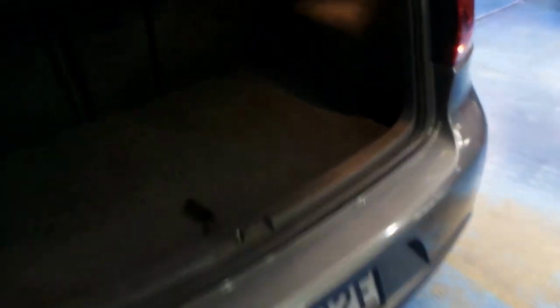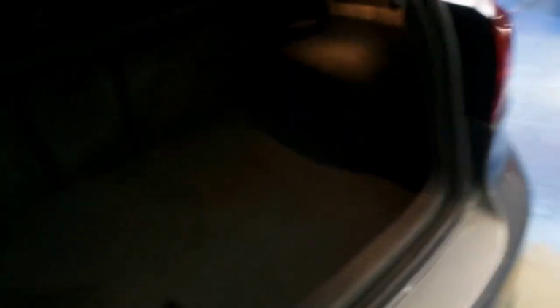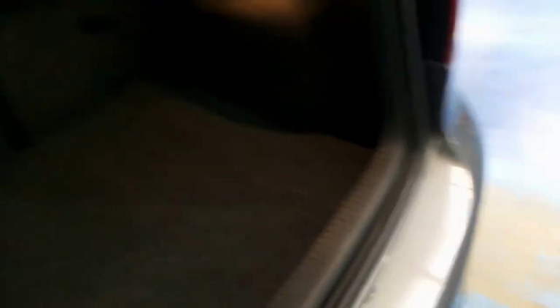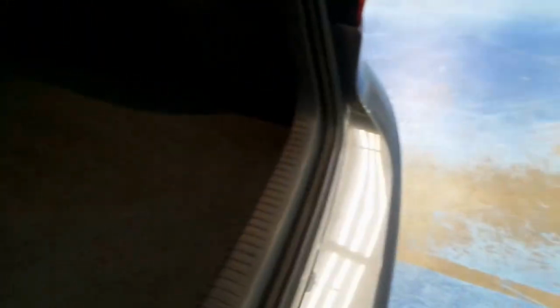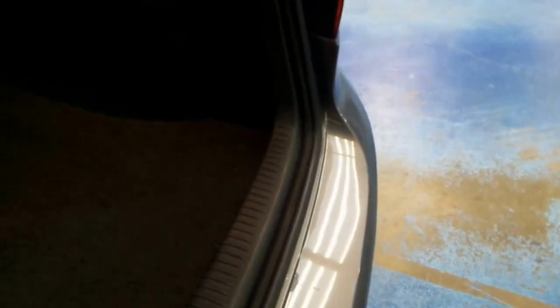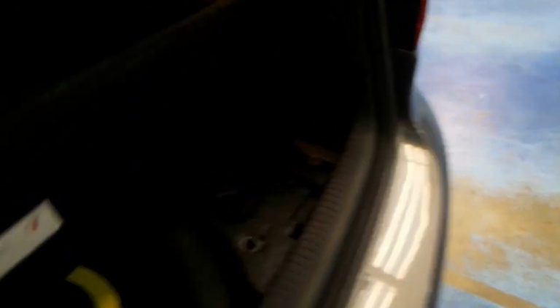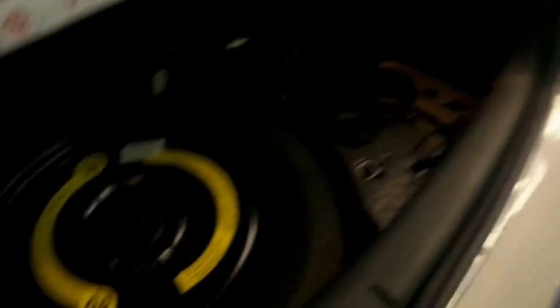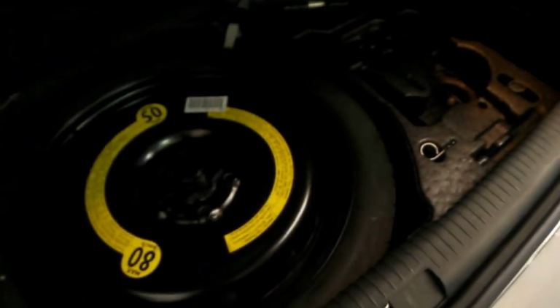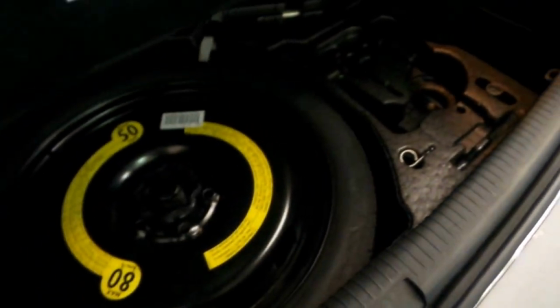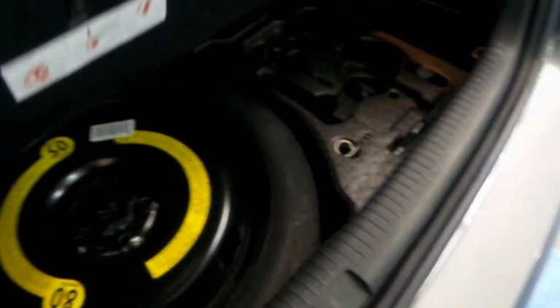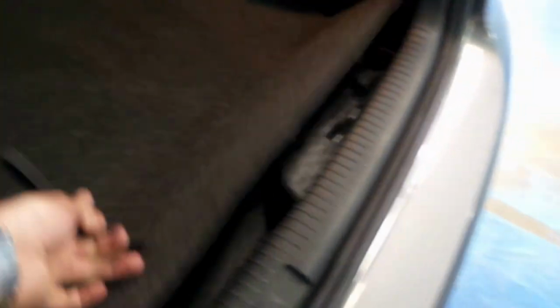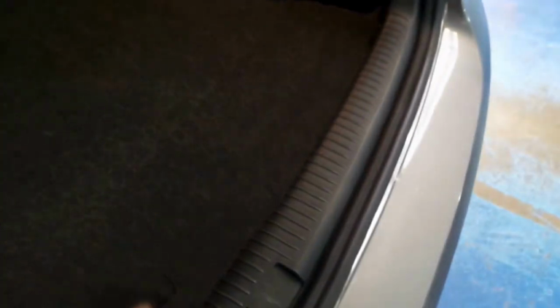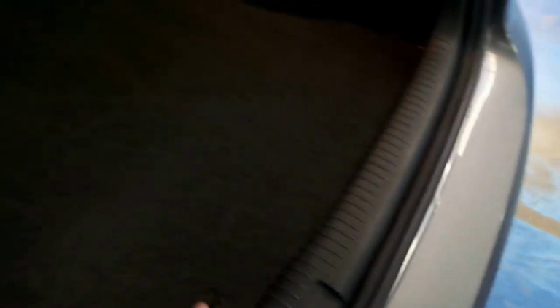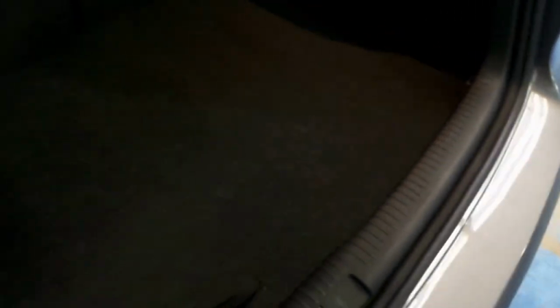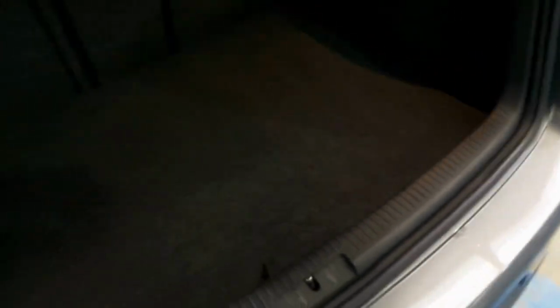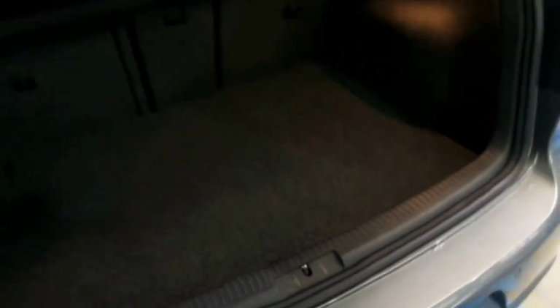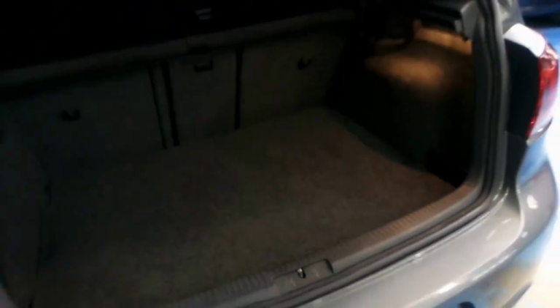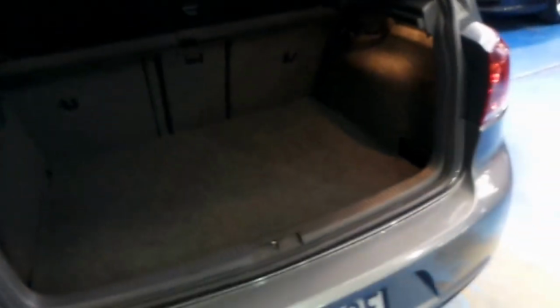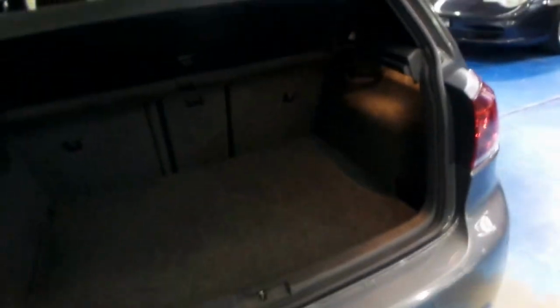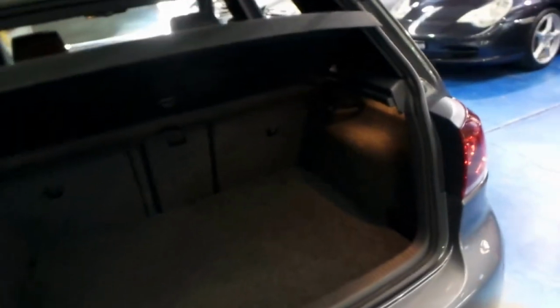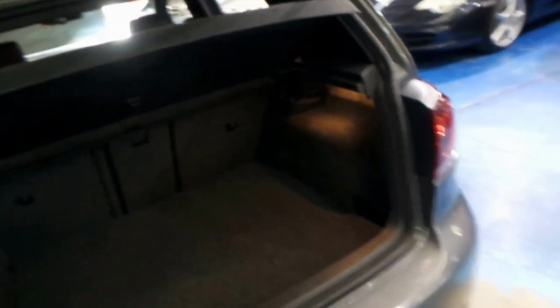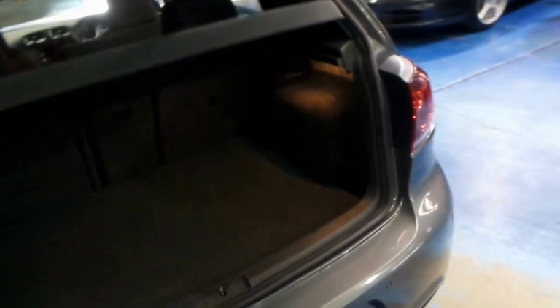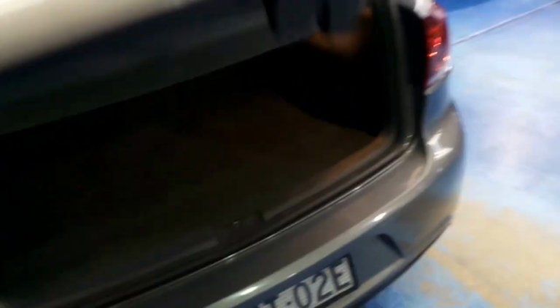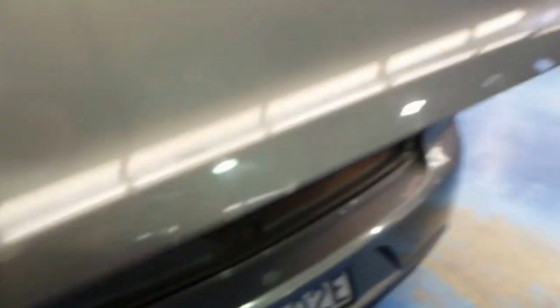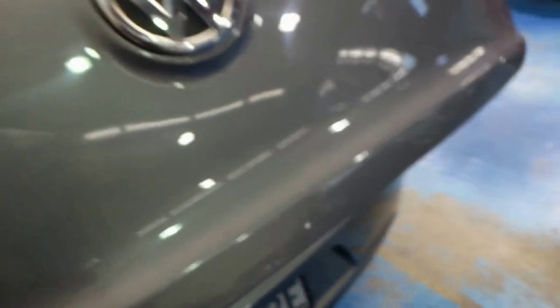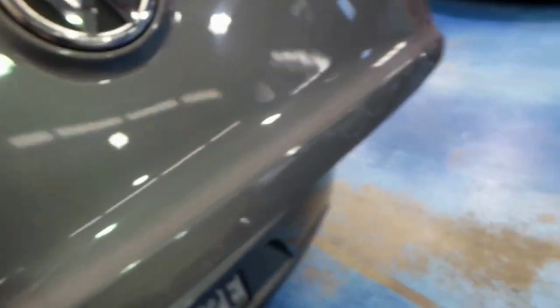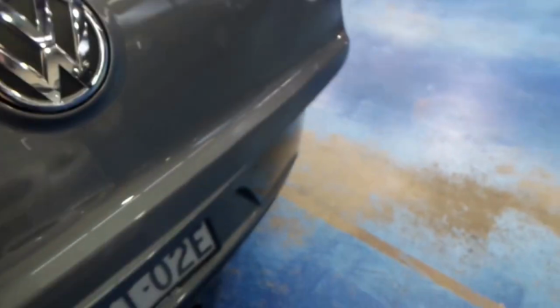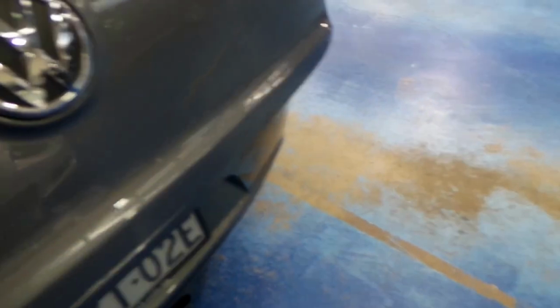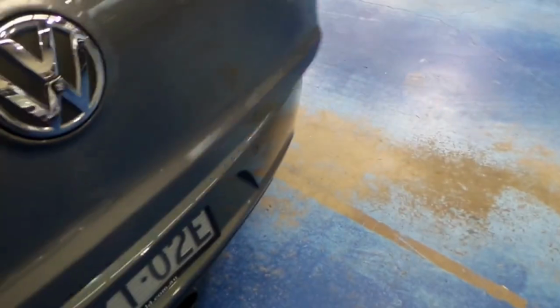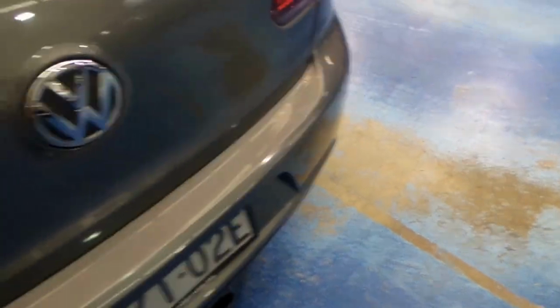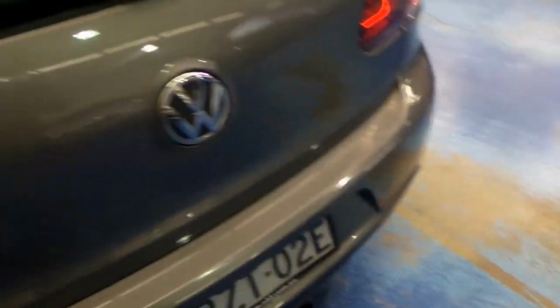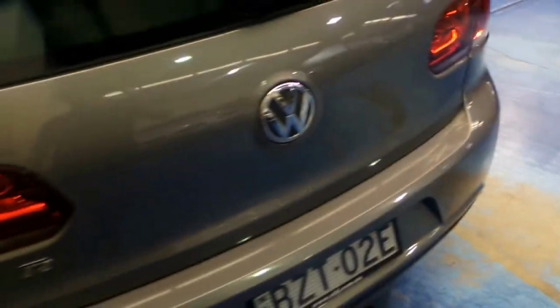It's got front and rear parking sensors. There's your spare. The back seats fold down. One of the best things about these Golf R's is they offer so much utility, yet you've still got performance.